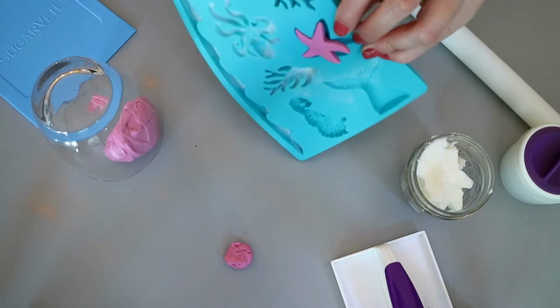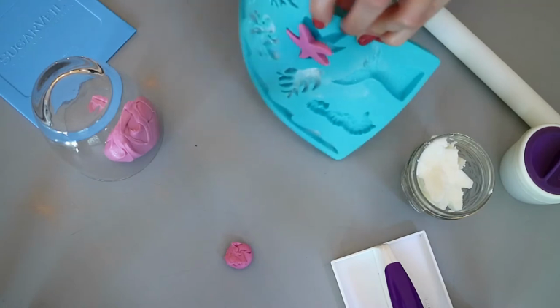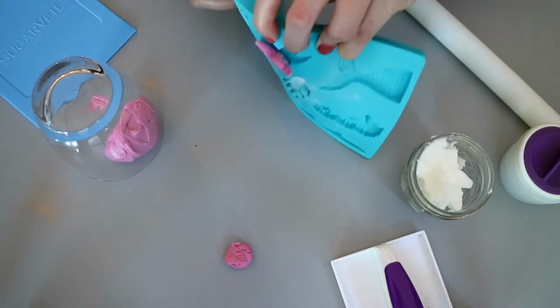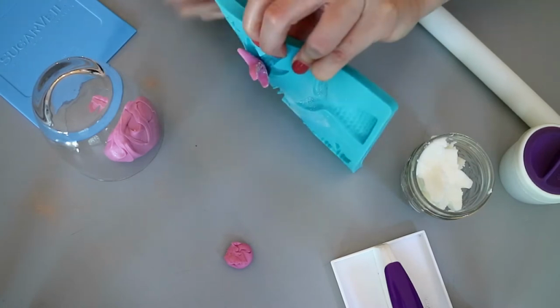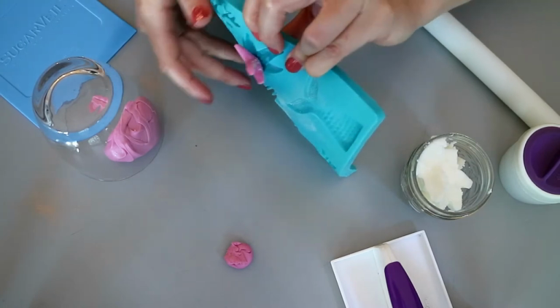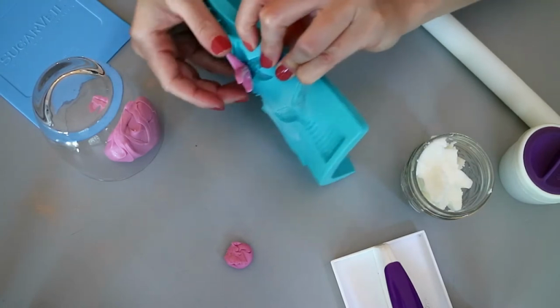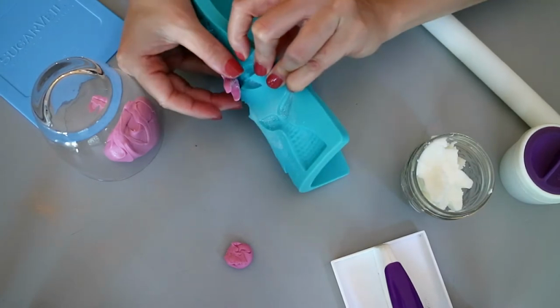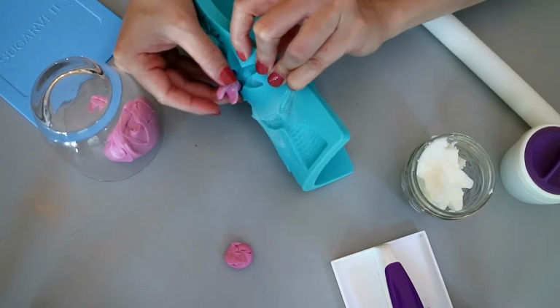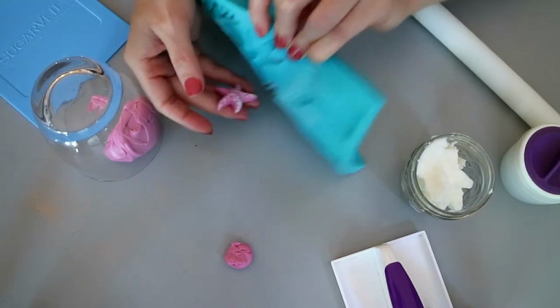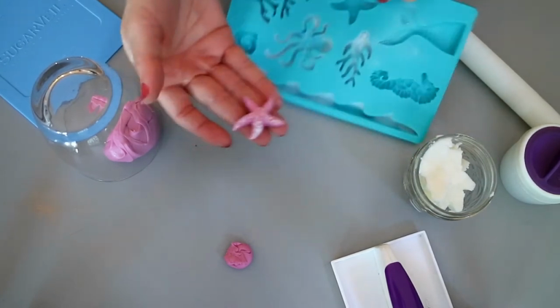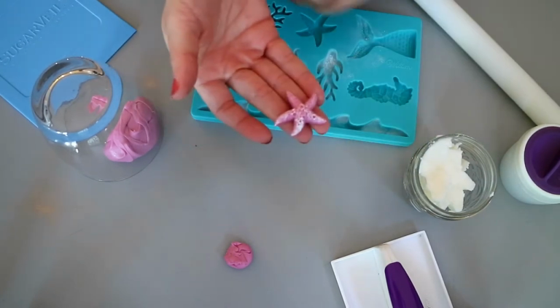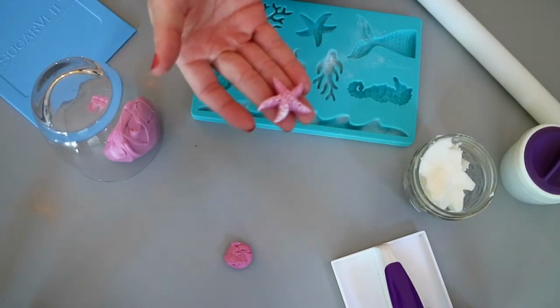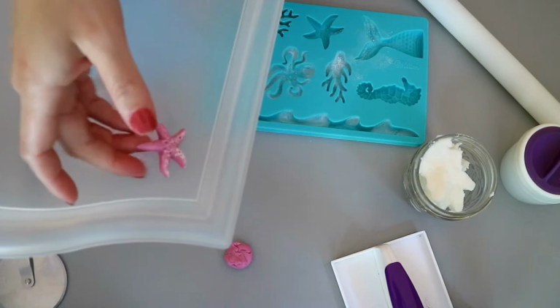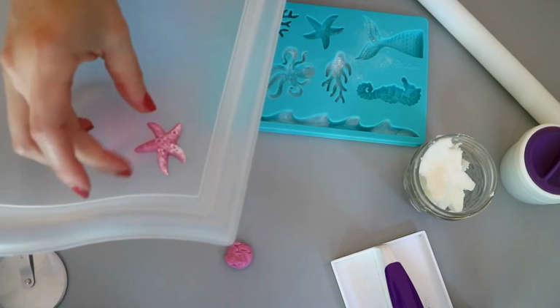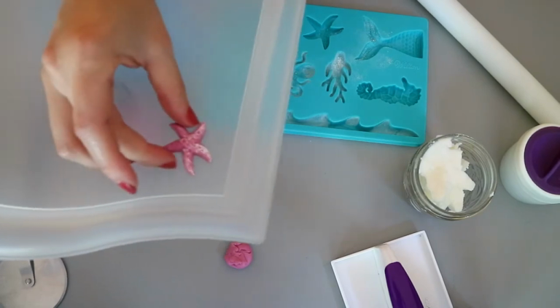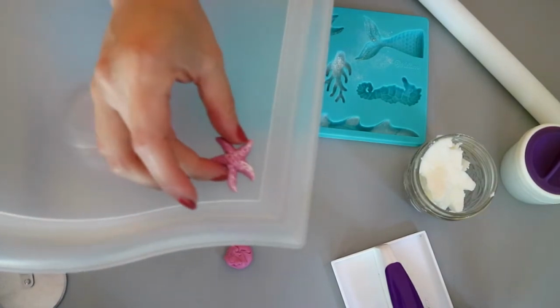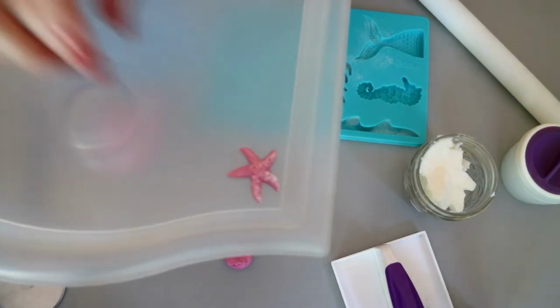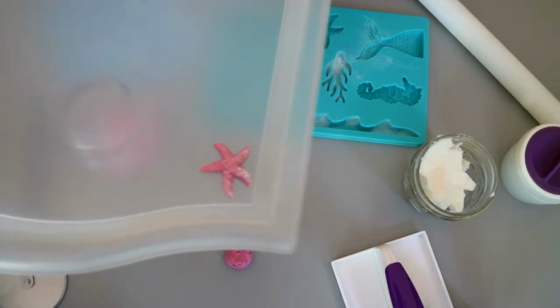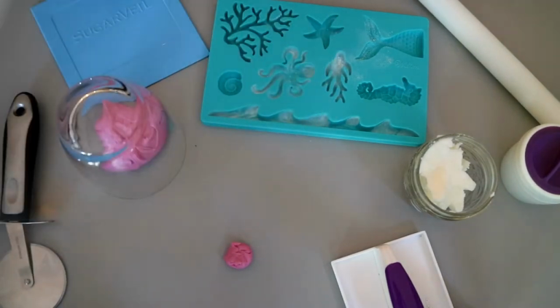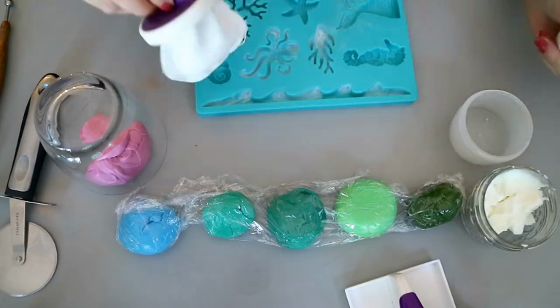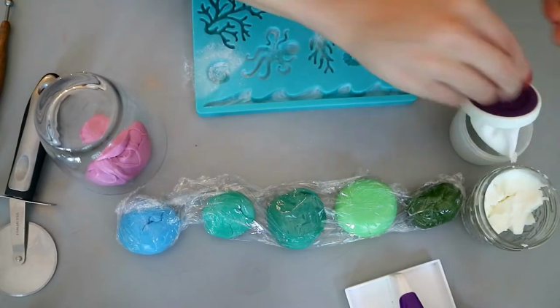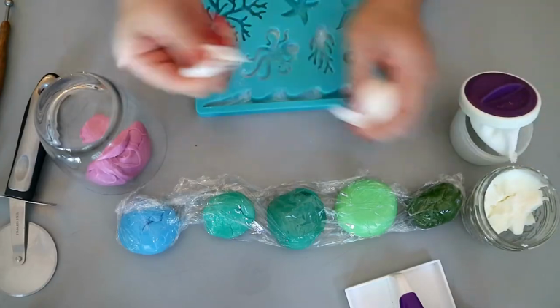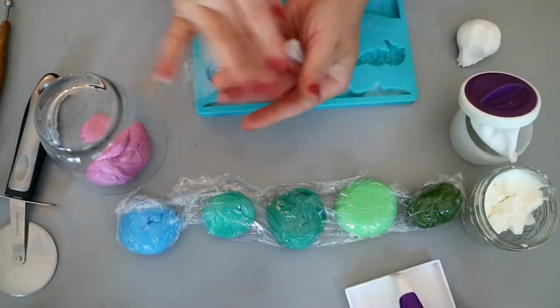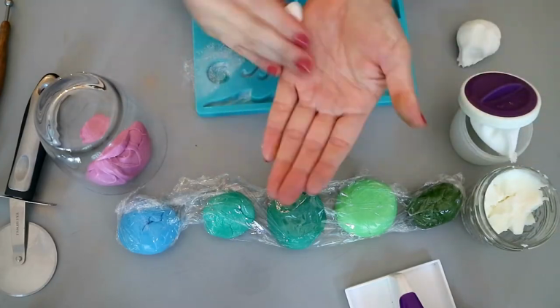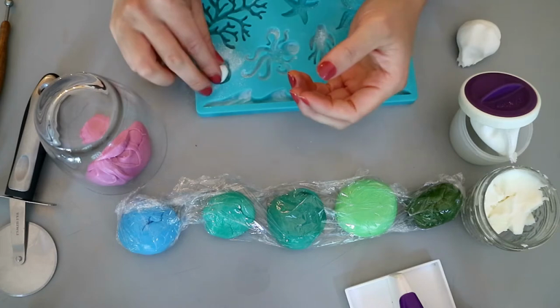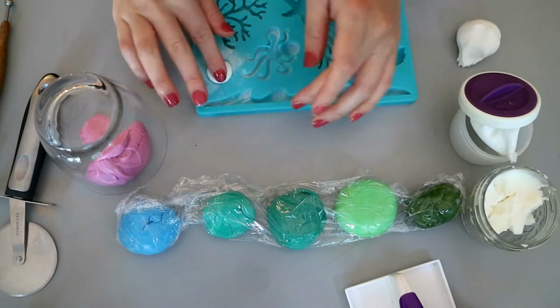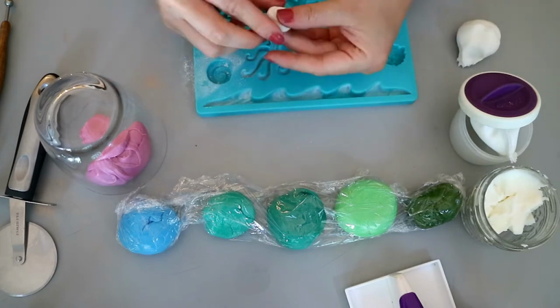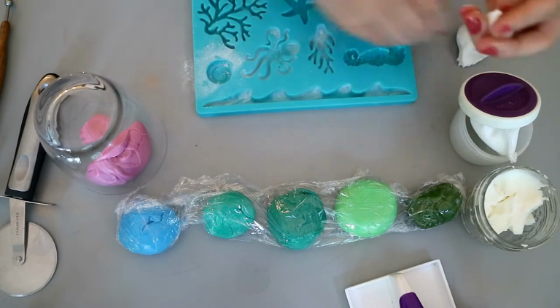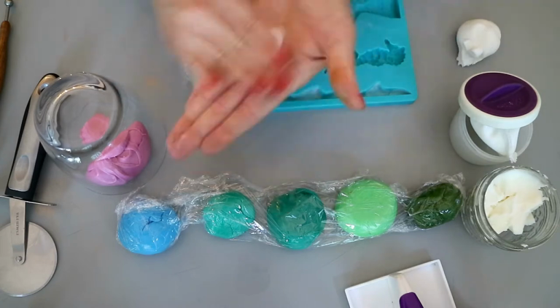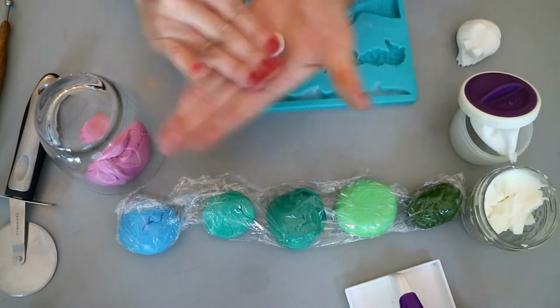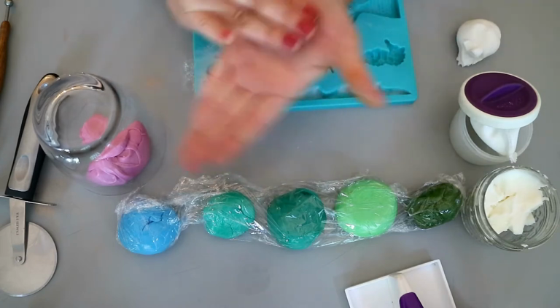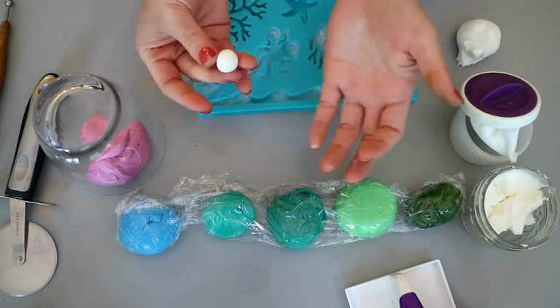Then you want to release your decoration by bending the mold, being careful not to wreck the shape of your fondant decoration. I went ahead and made the rest of my colors and I will continue to make the rest of my decorations in the same way.